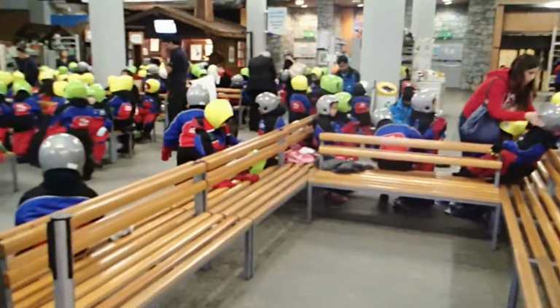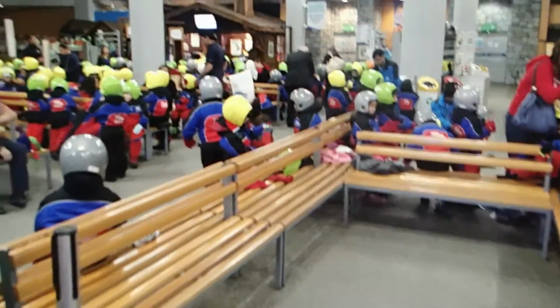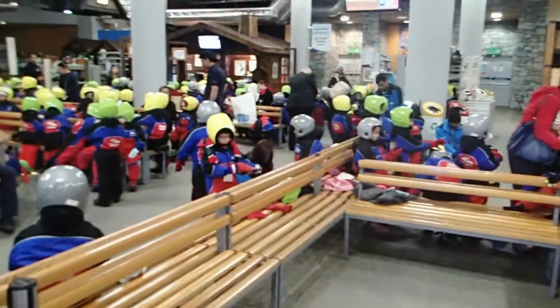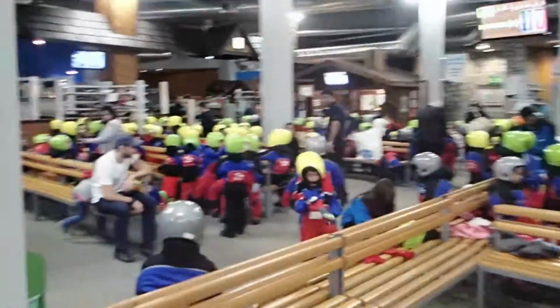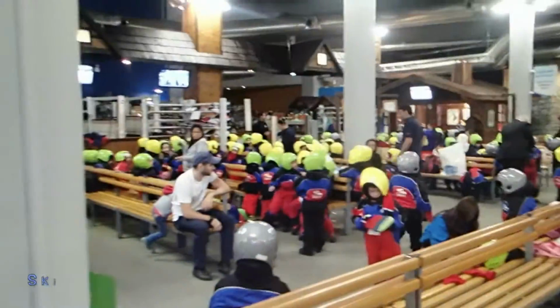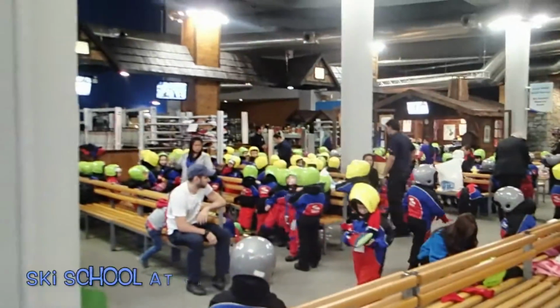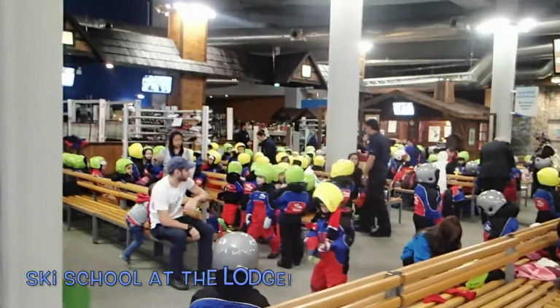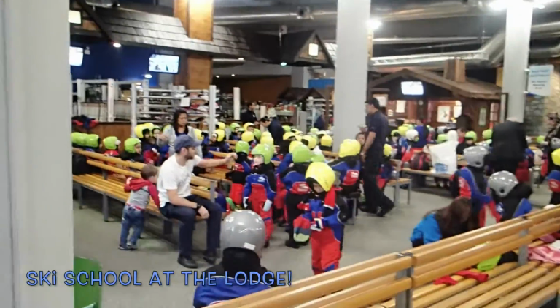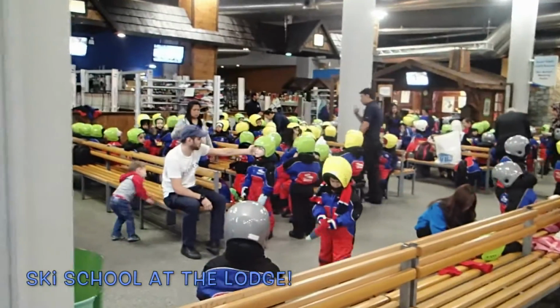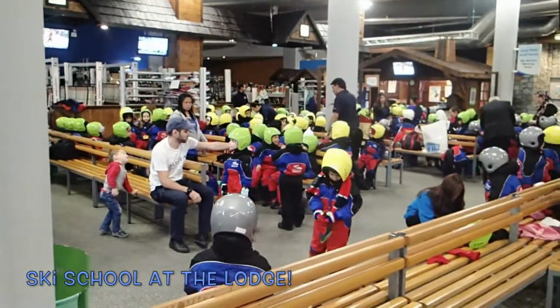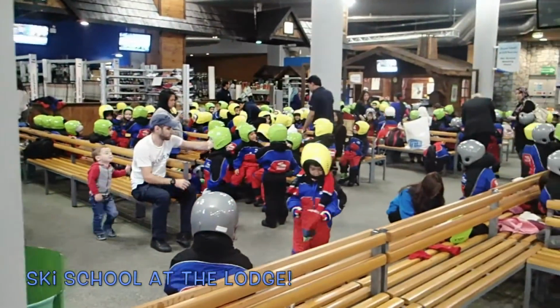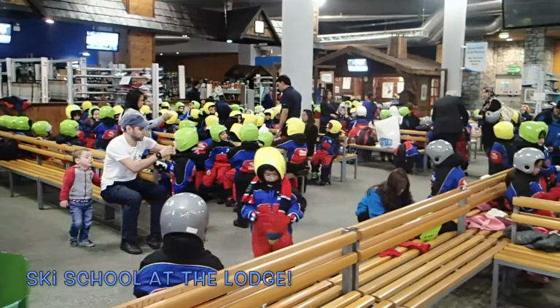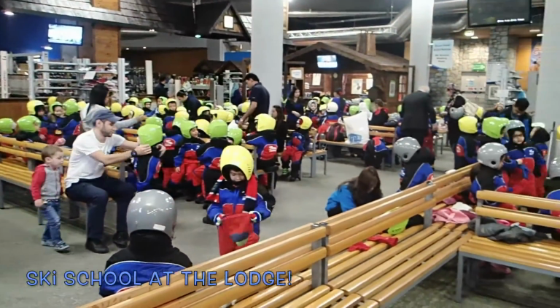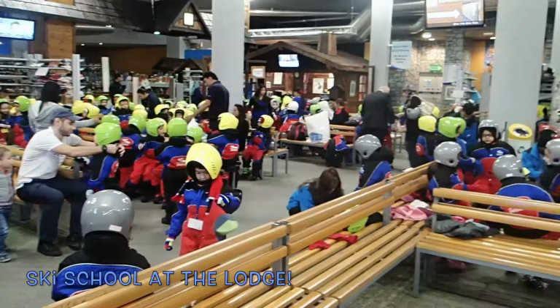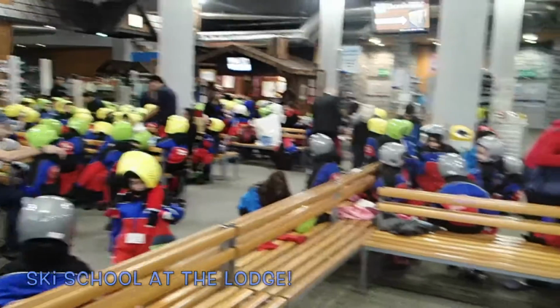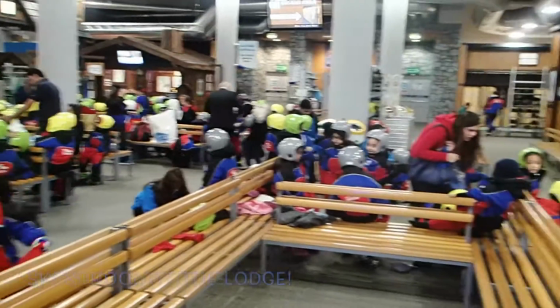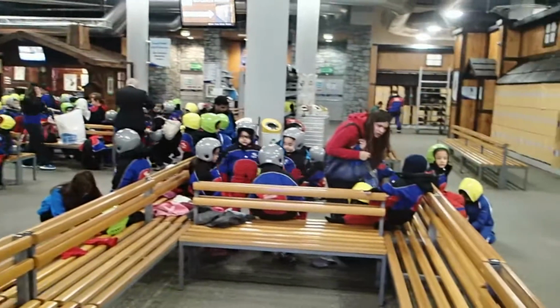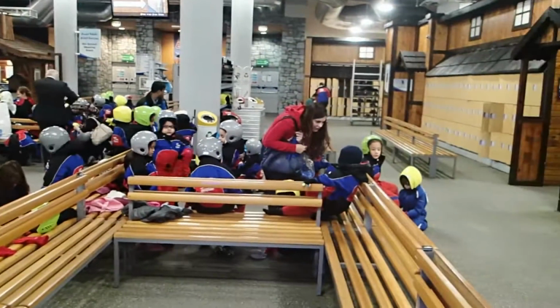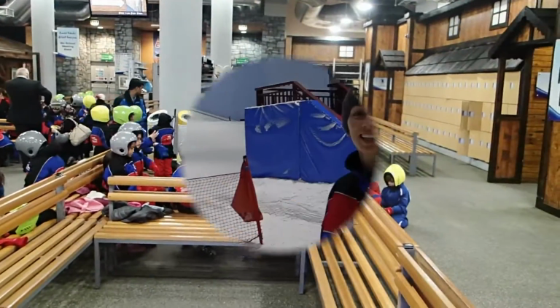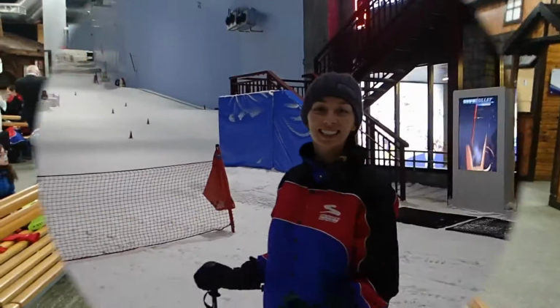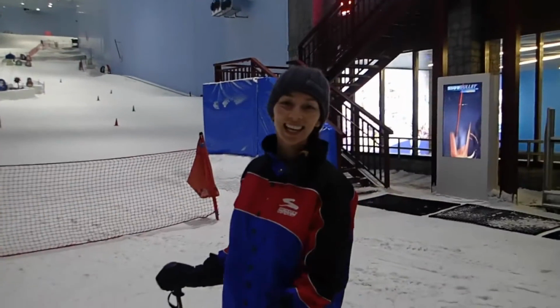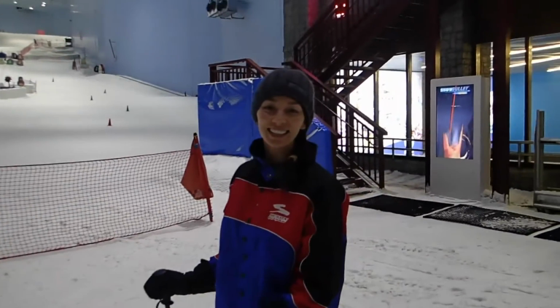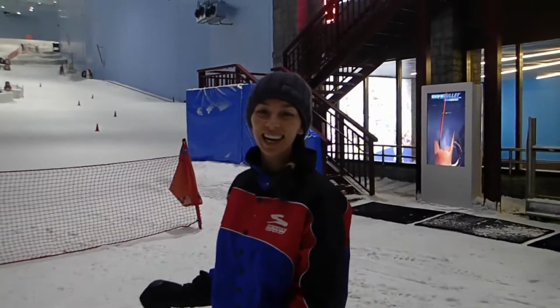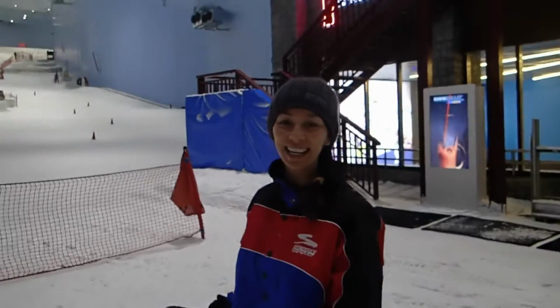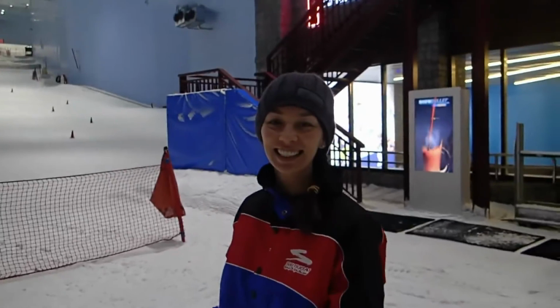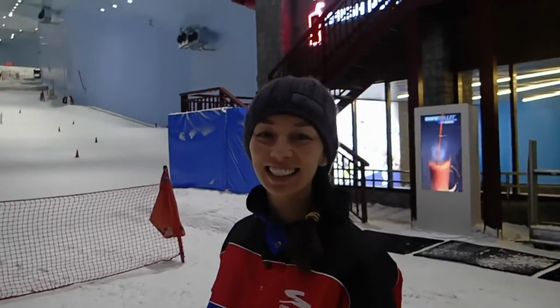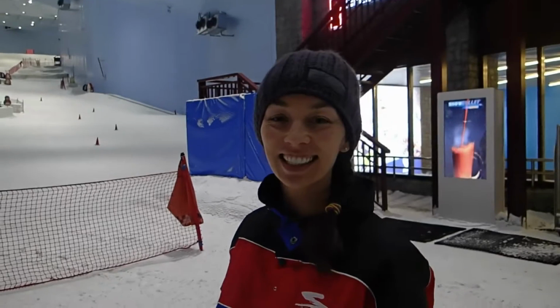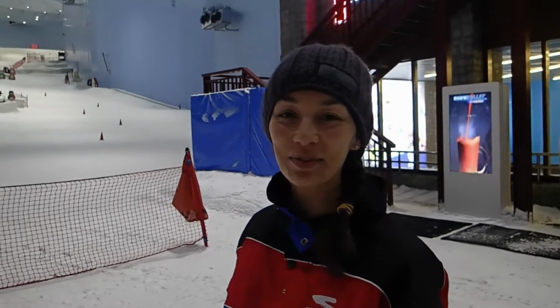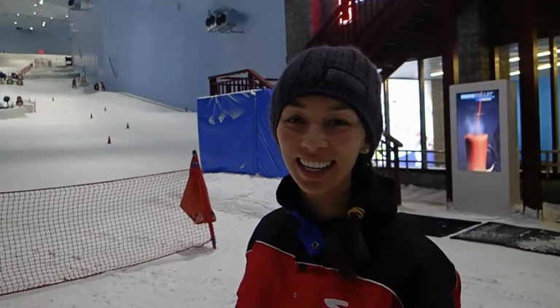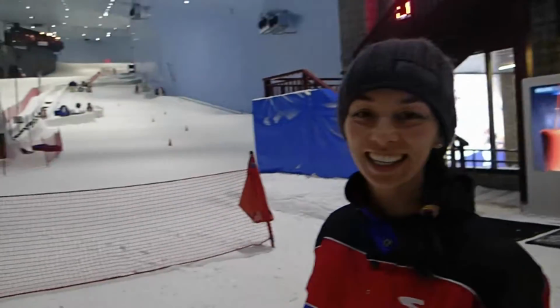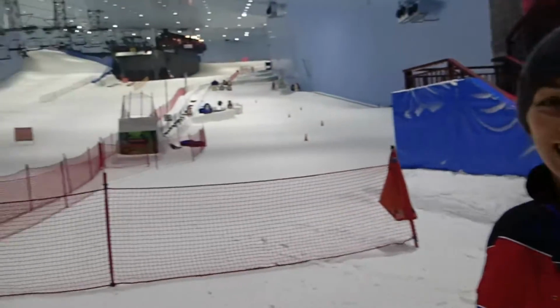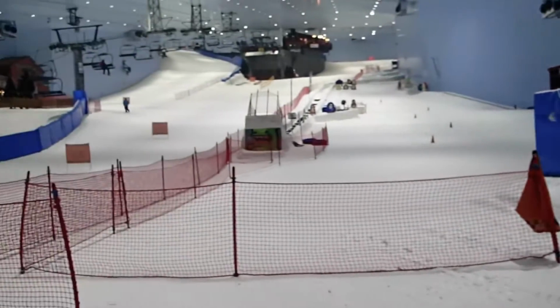Looks like here we have the ski school for the little kids learning how to ski indoors in Dubai. Hi Katie! Where are we? Ski Dubai — on the Arabic Peninsula.